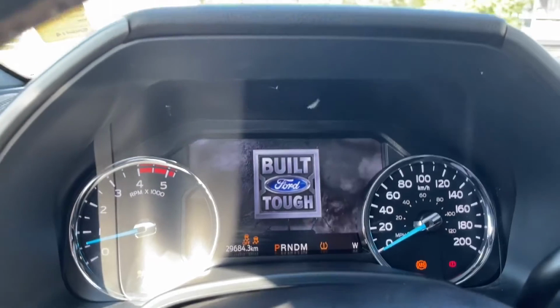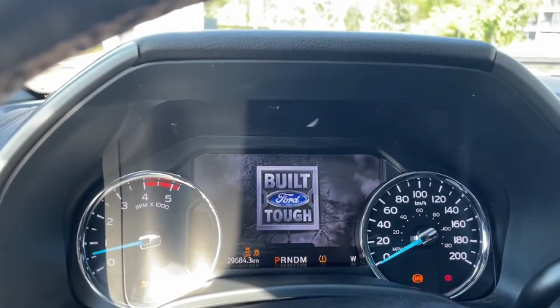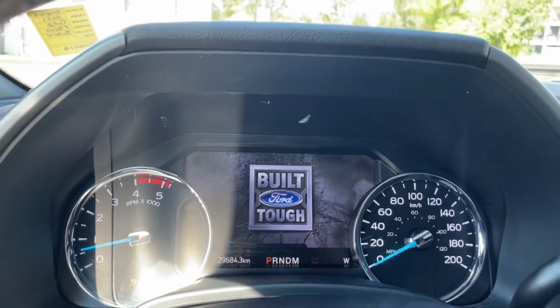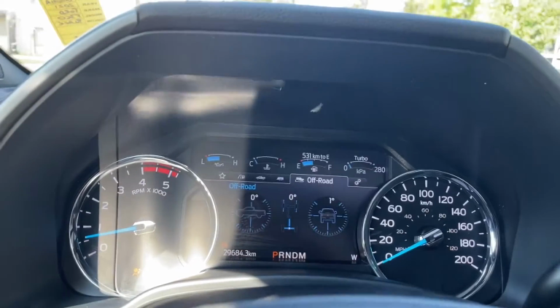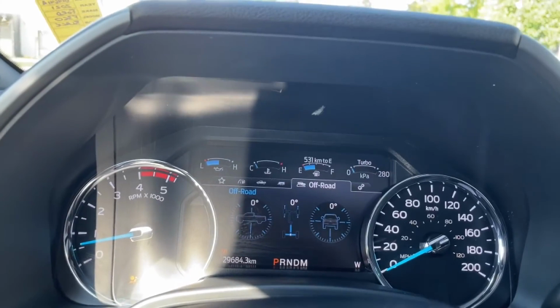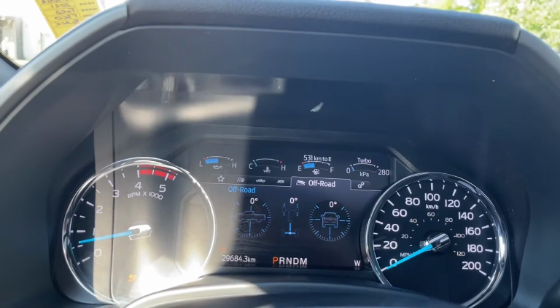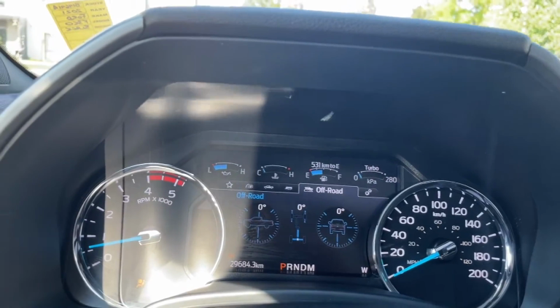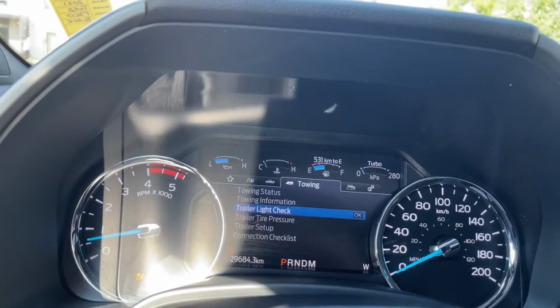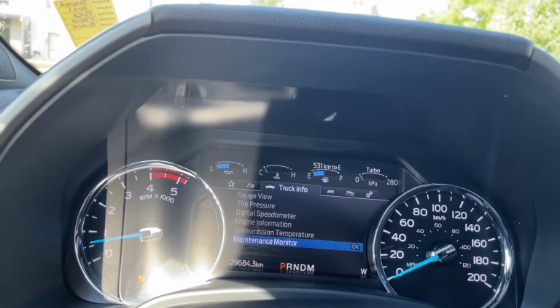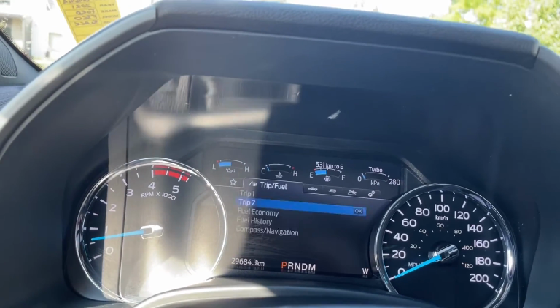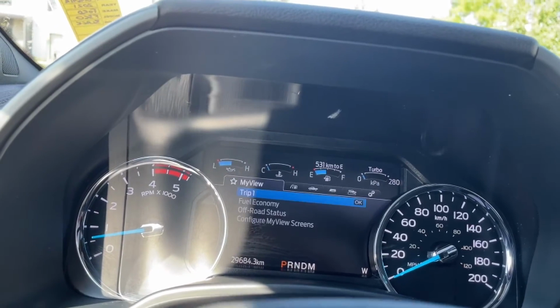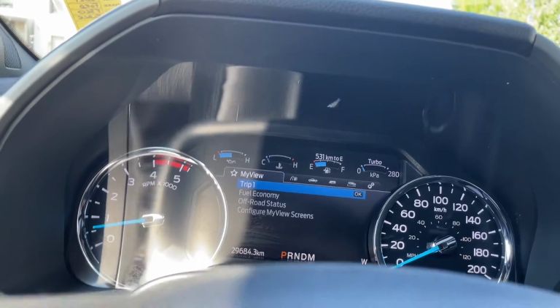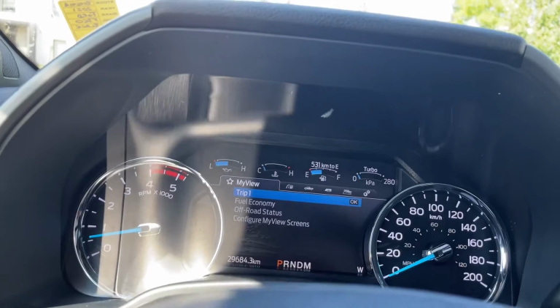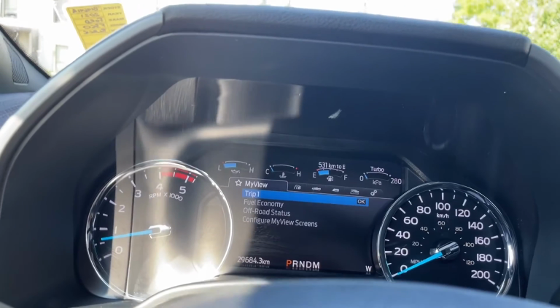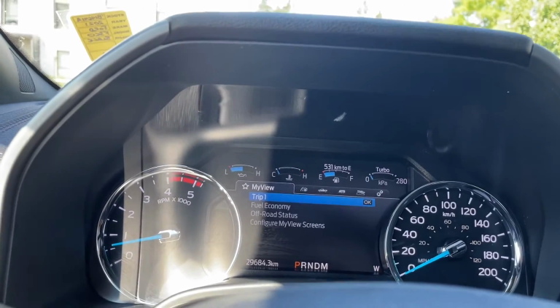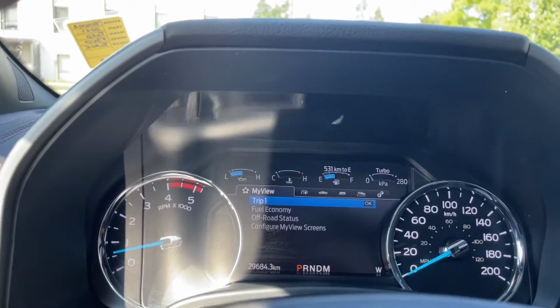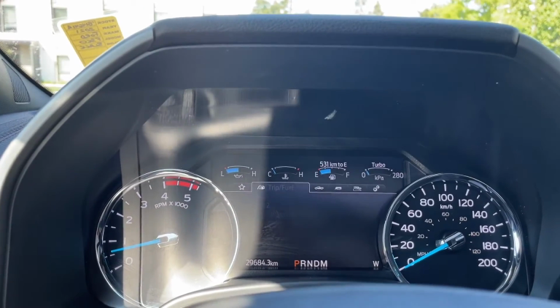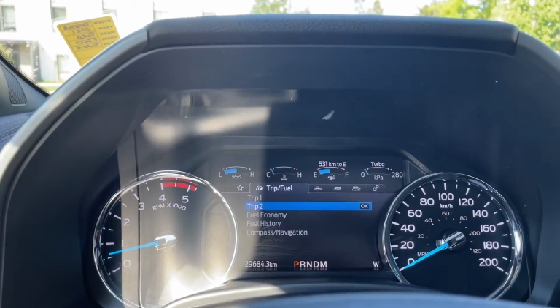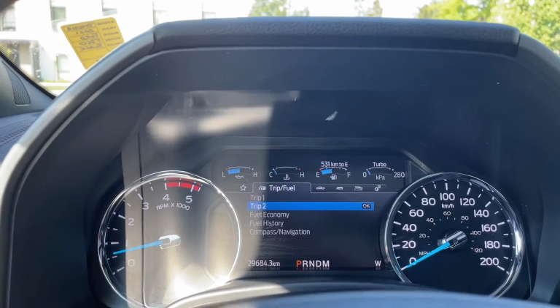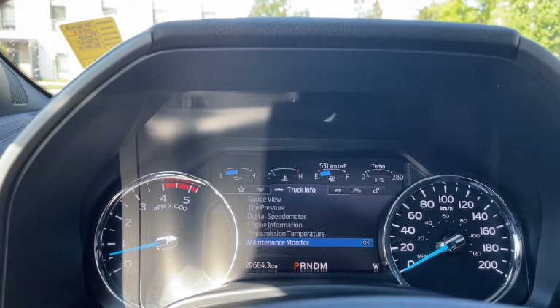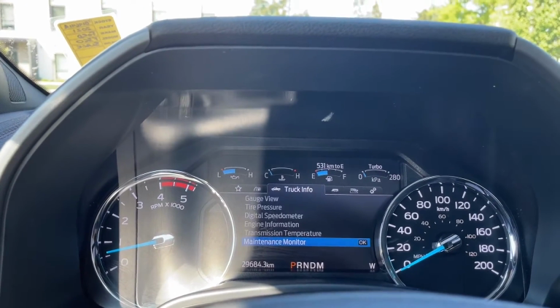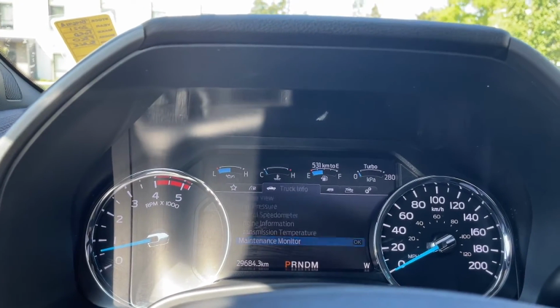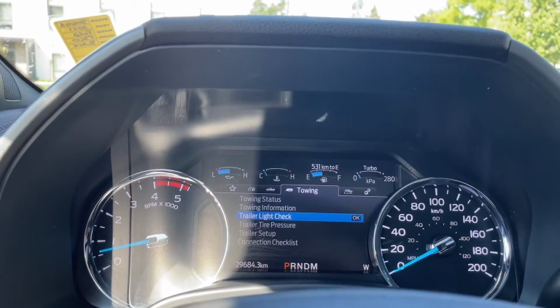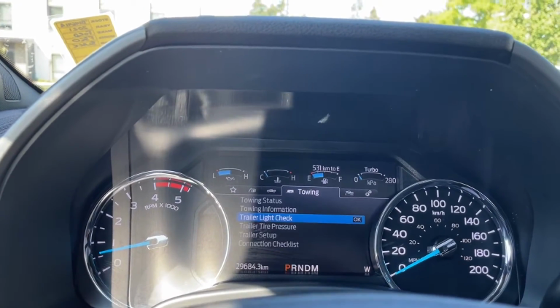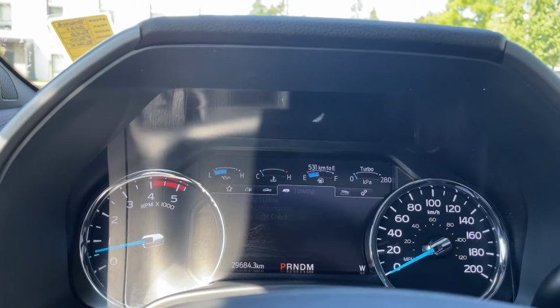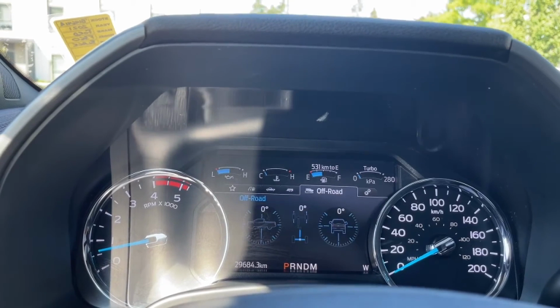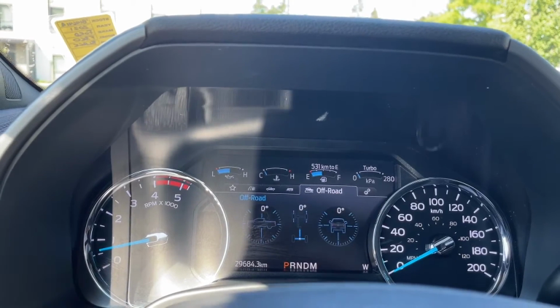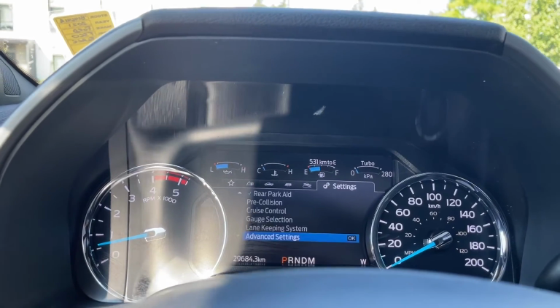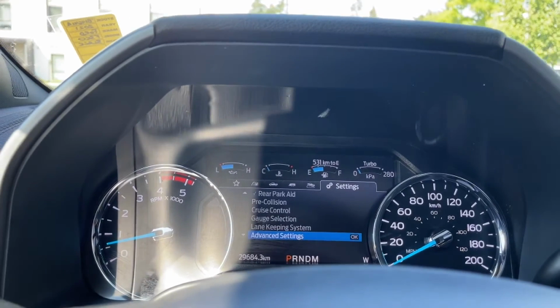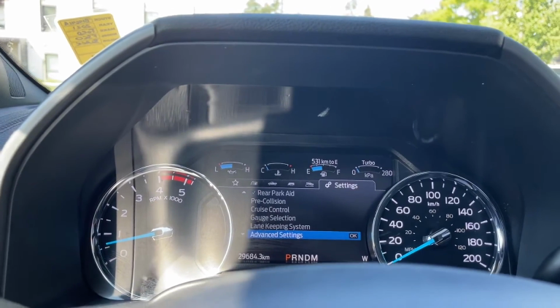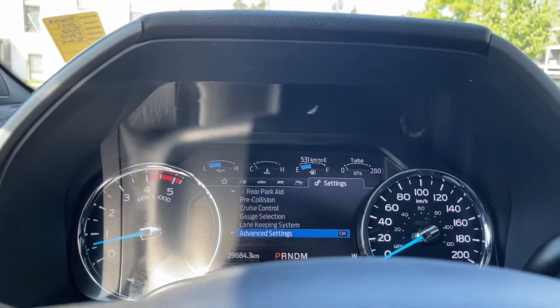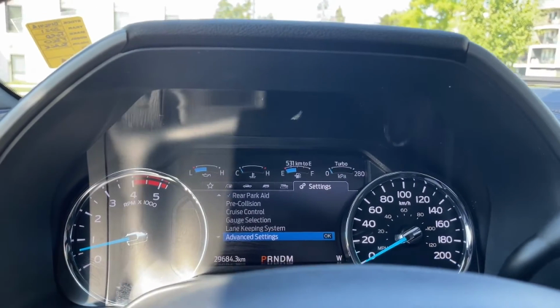On your dash, any important messages will appear, your odometer reading, as well as the menu. Going left to right: my view, trip fuel, truck info, towing, off-road, settings — and these all have sub menus.